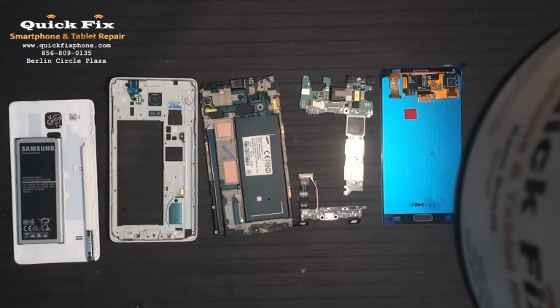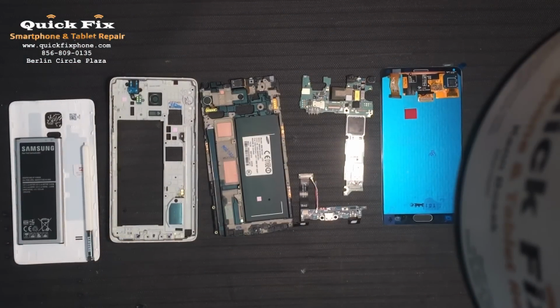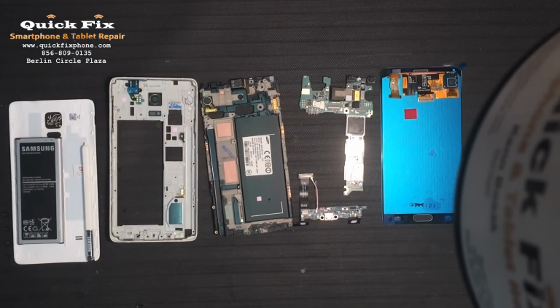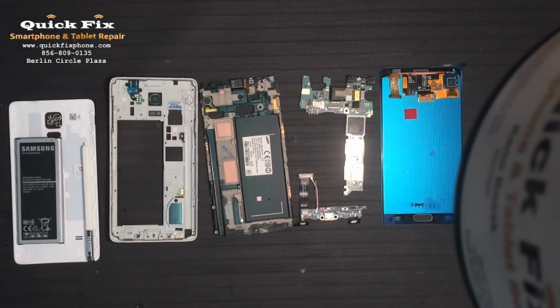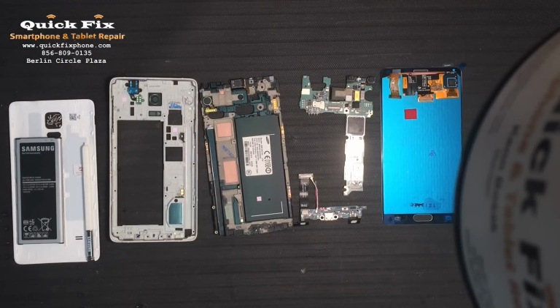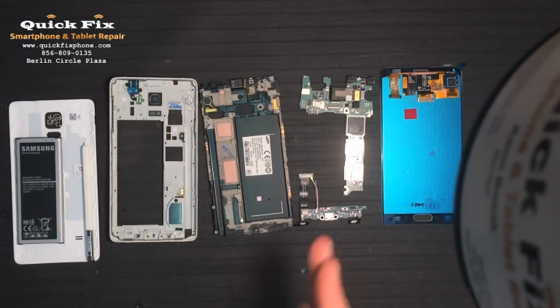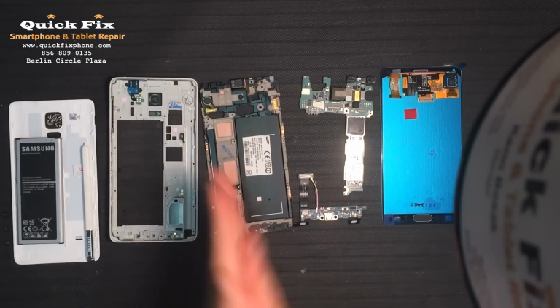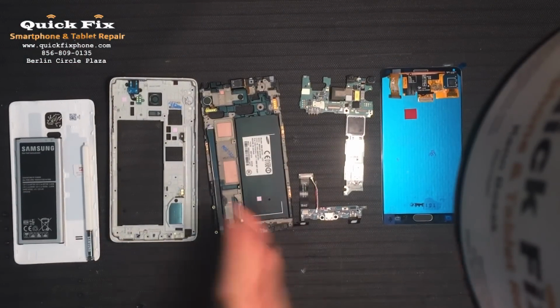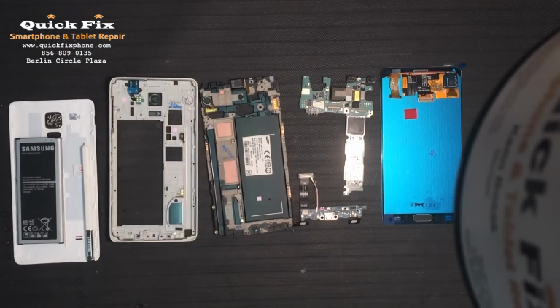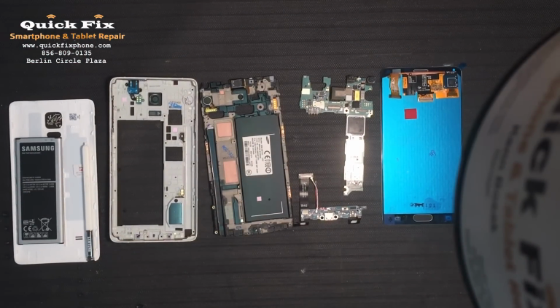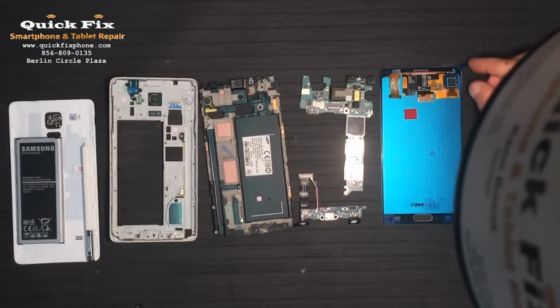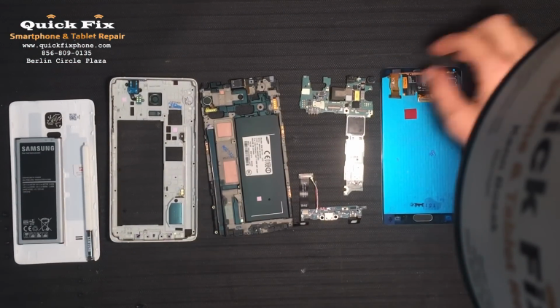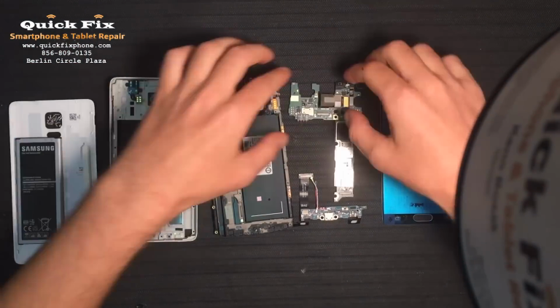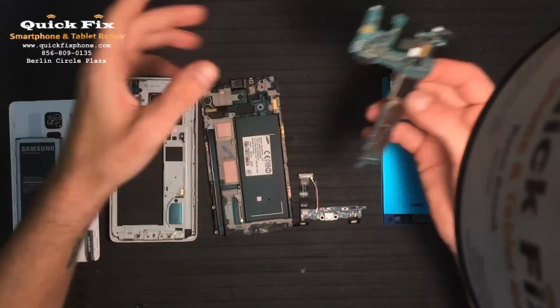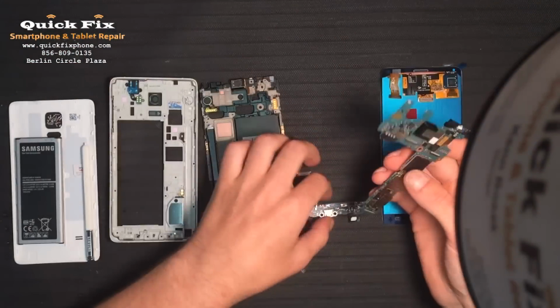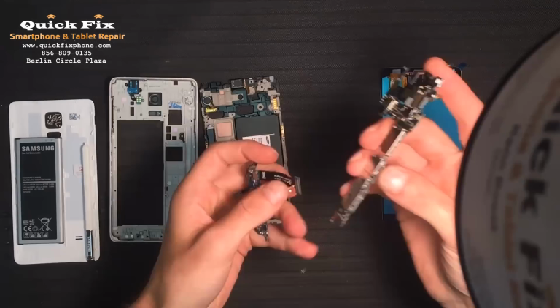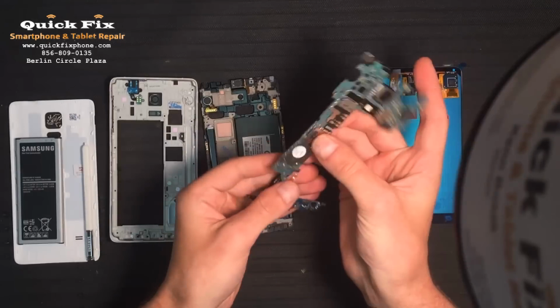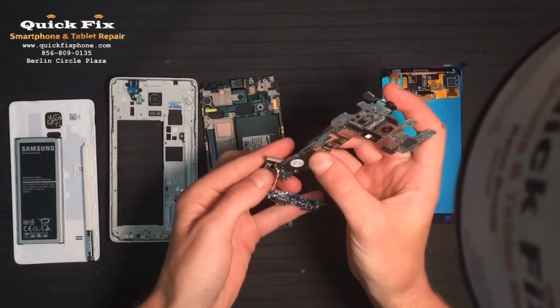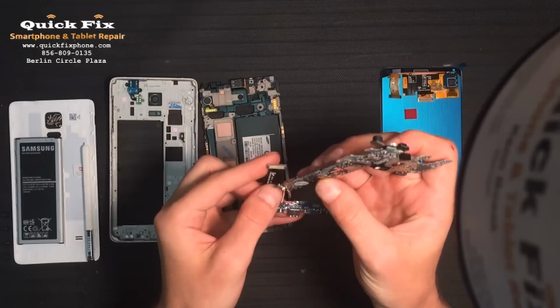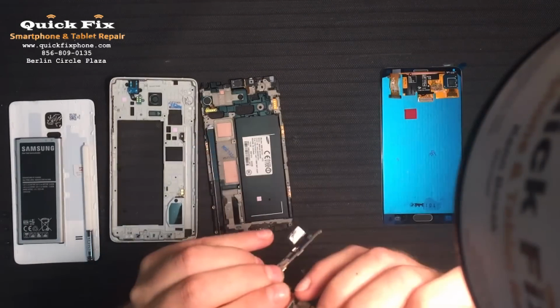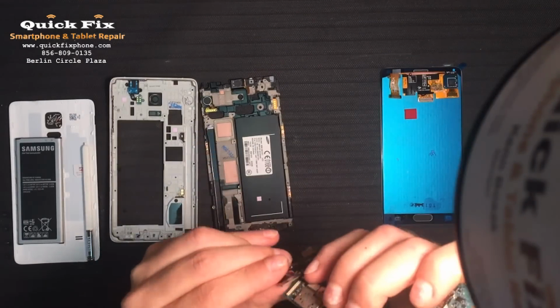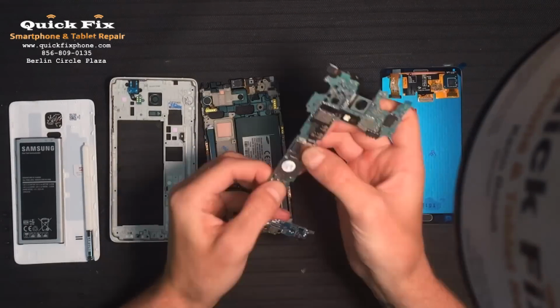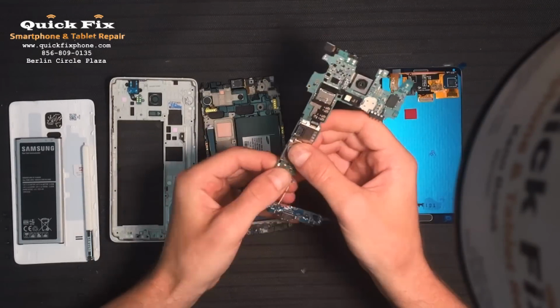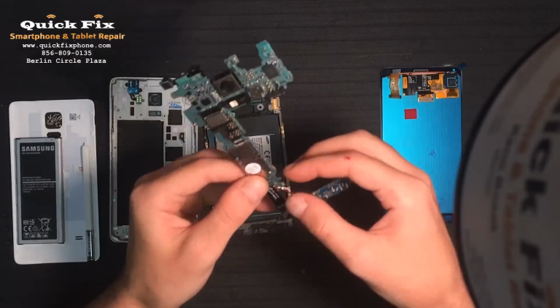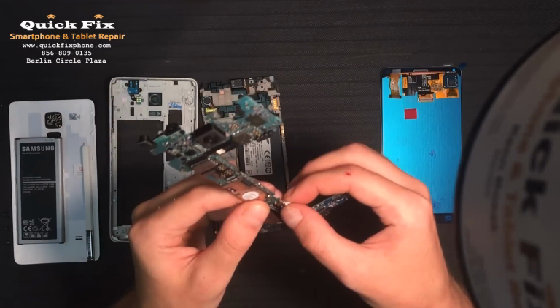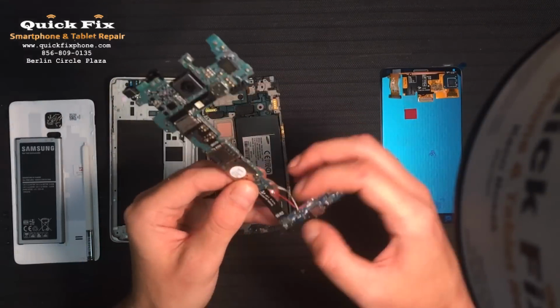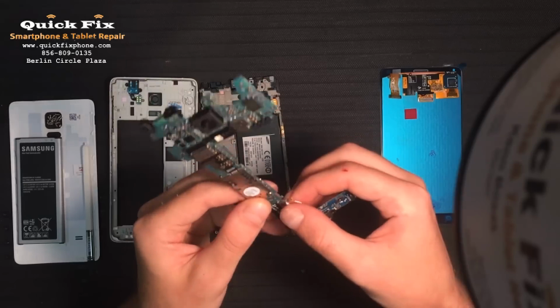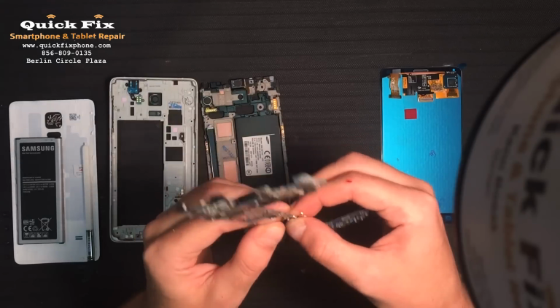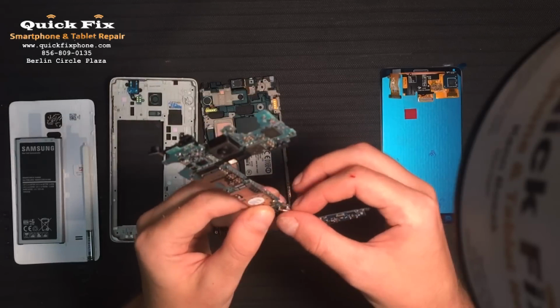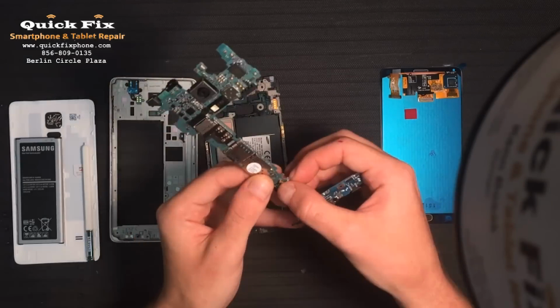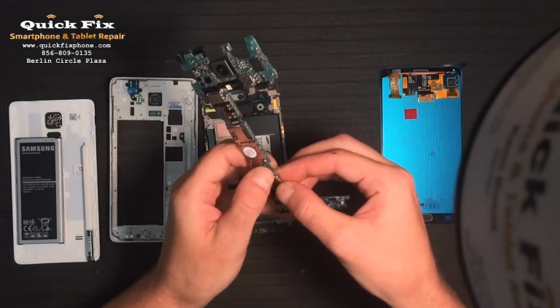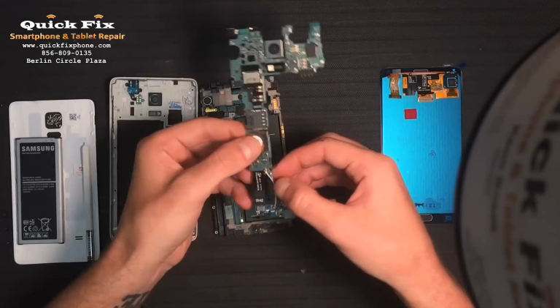Alright, who's ready to start building? I know I am! Alright, so first thing we're gonna do is build back up the board level here. So let's do that.